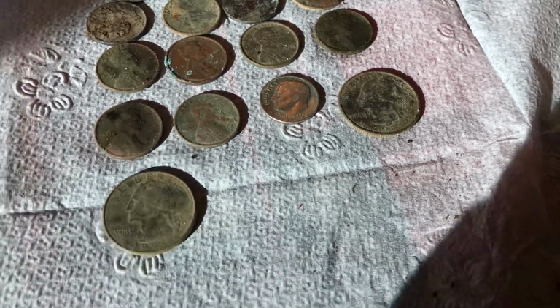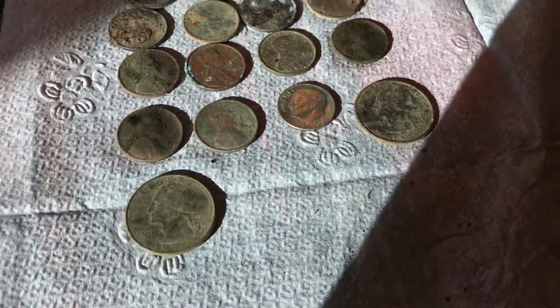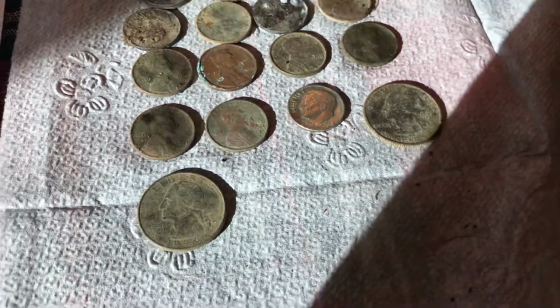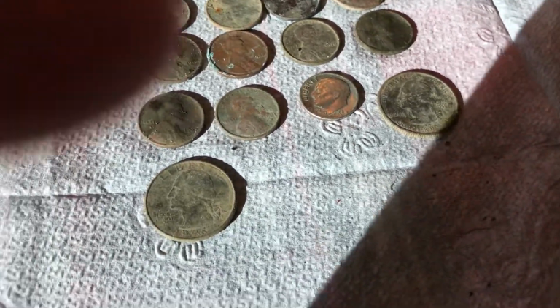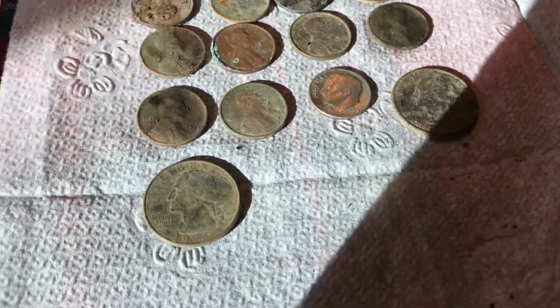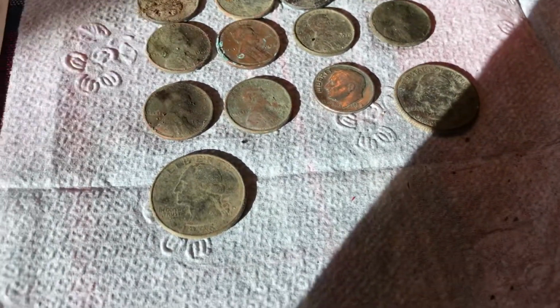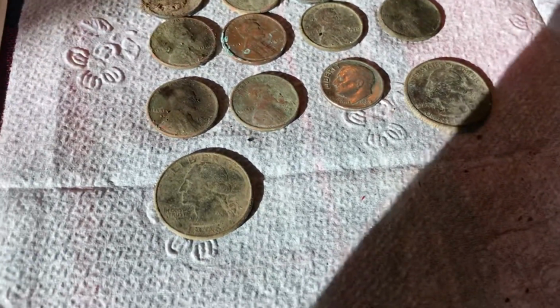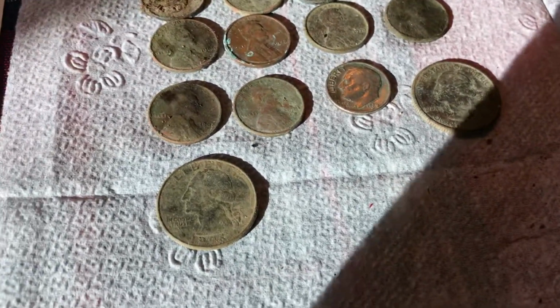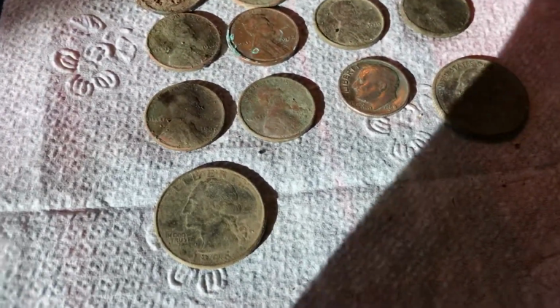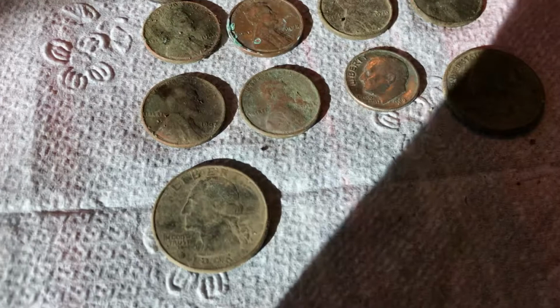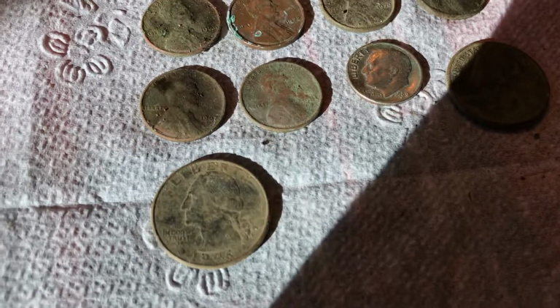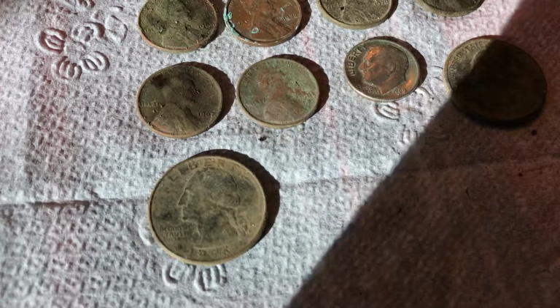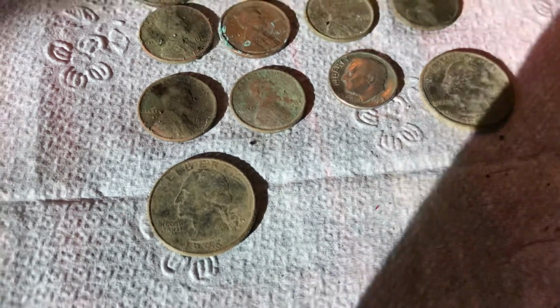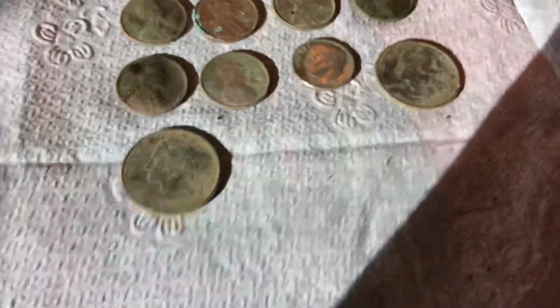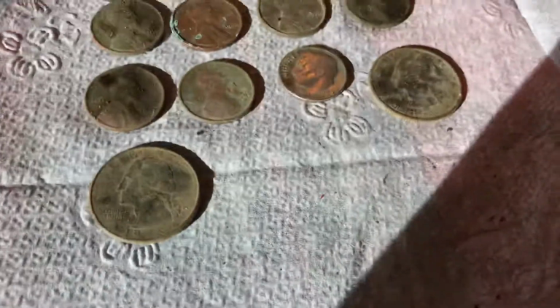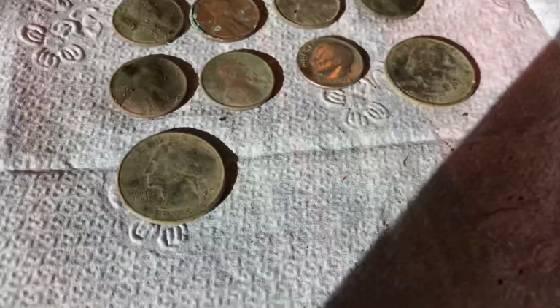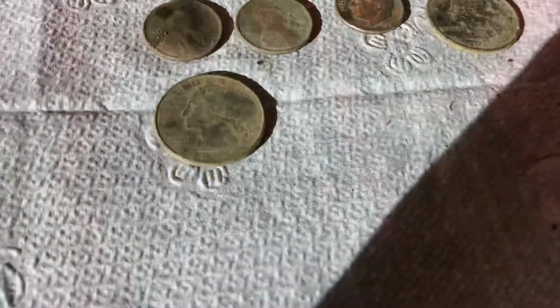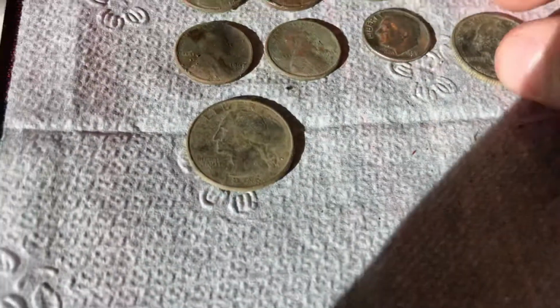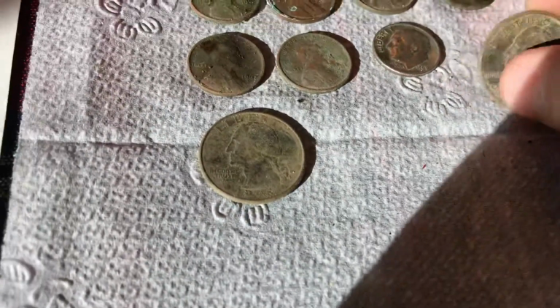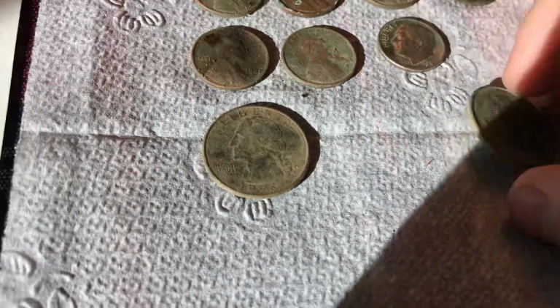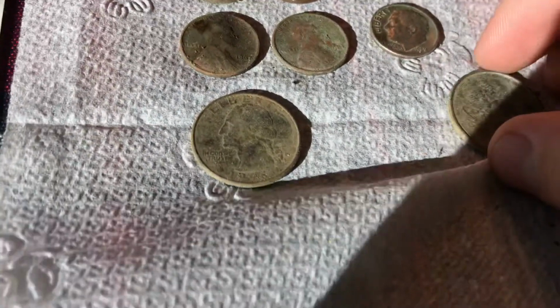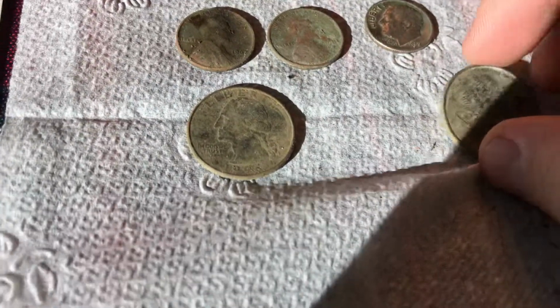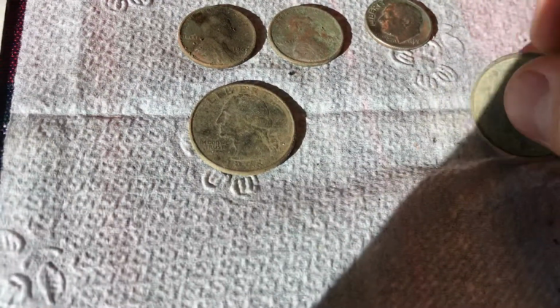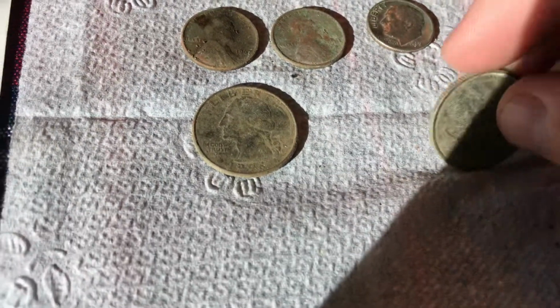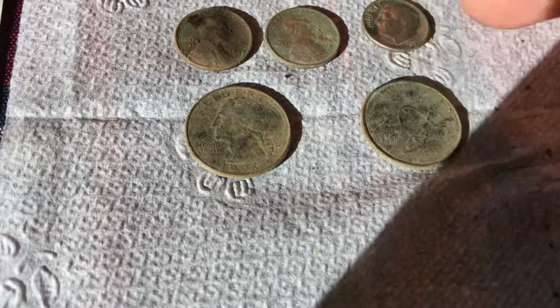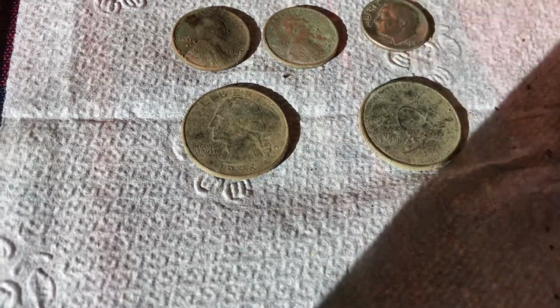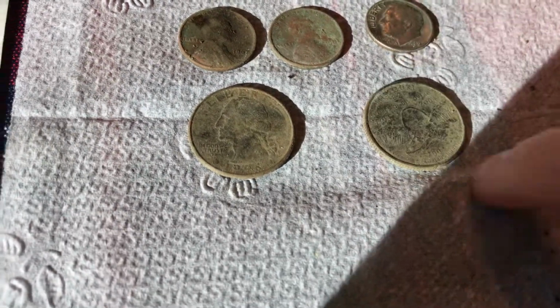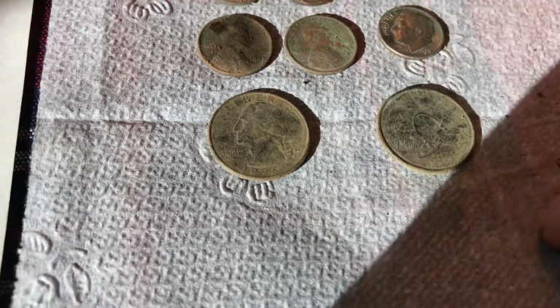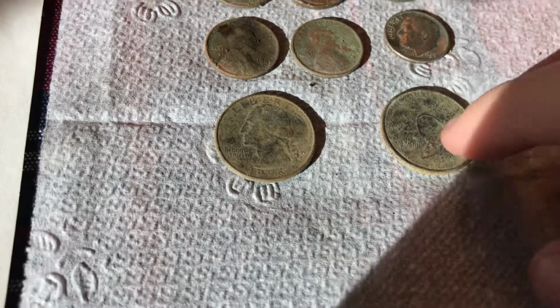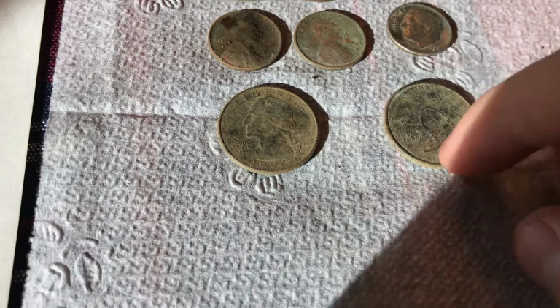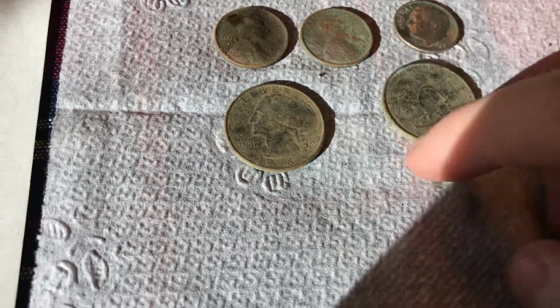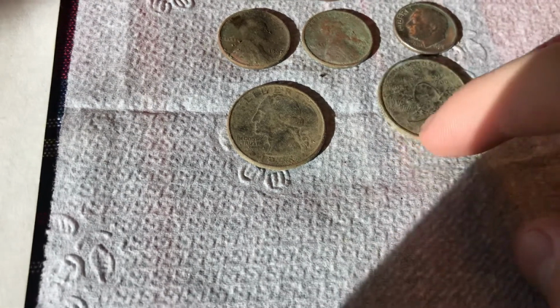Two quarters — one that looks like 1986 and the other one is a state quarter. It's Missouri.